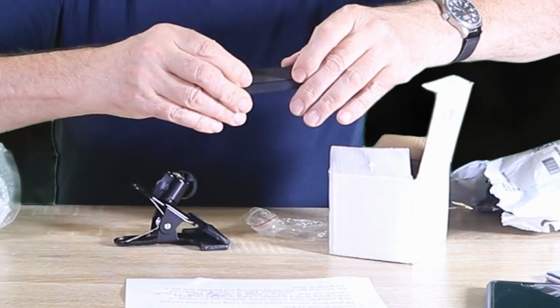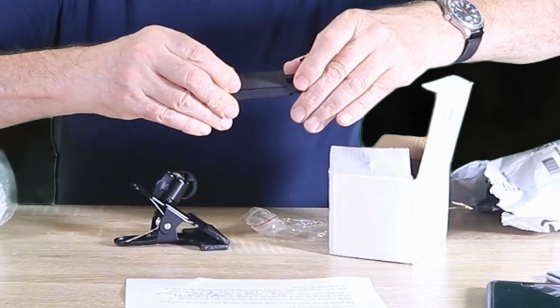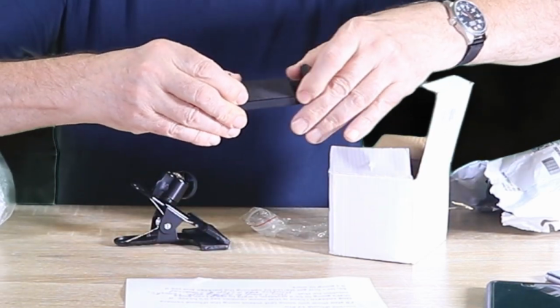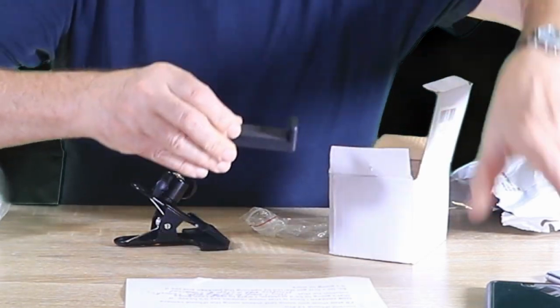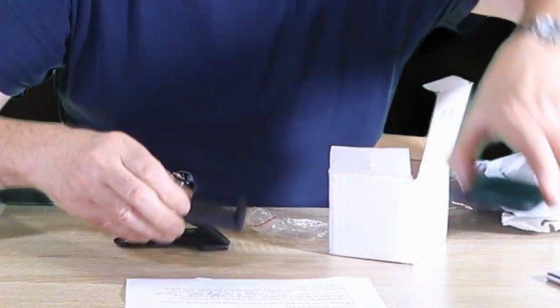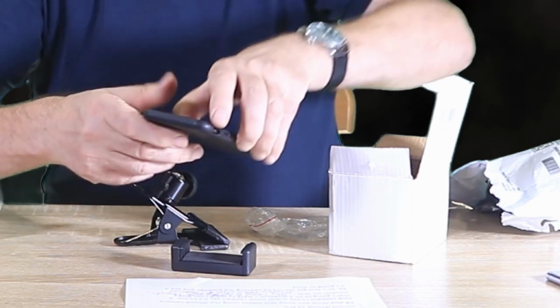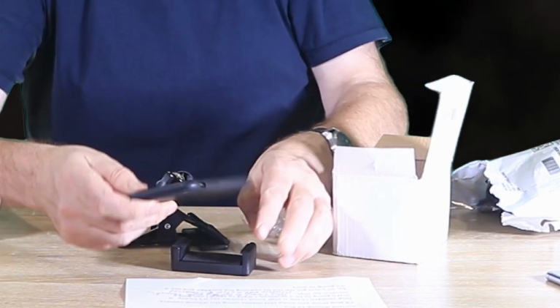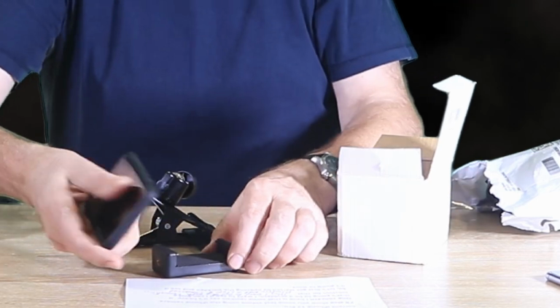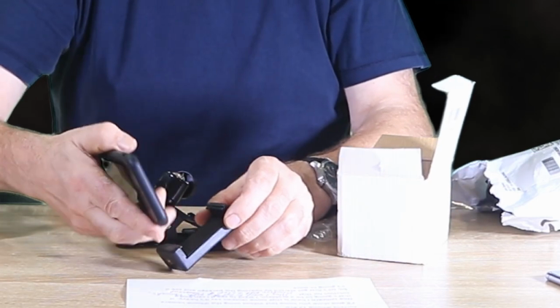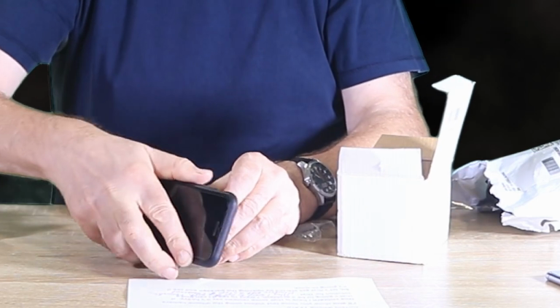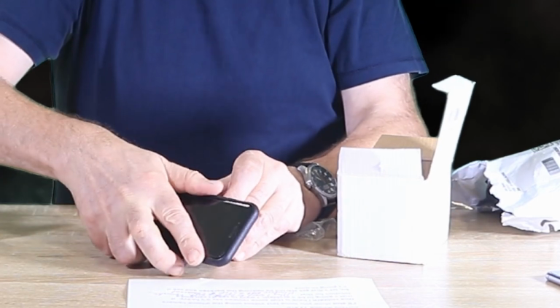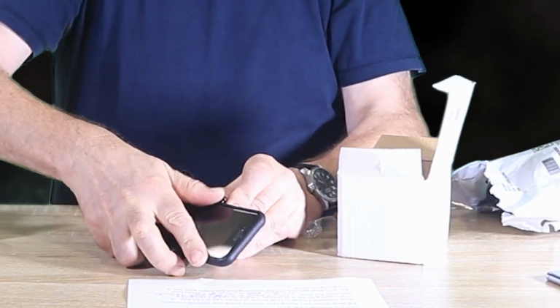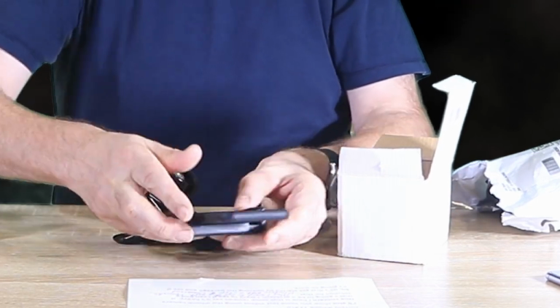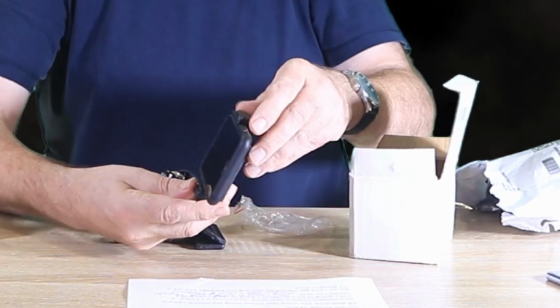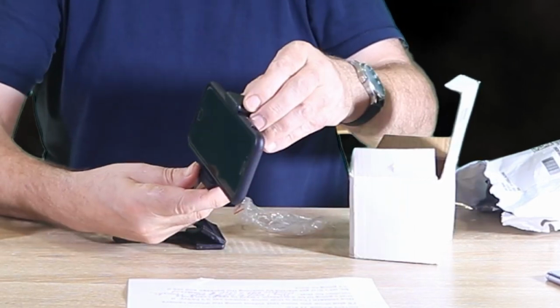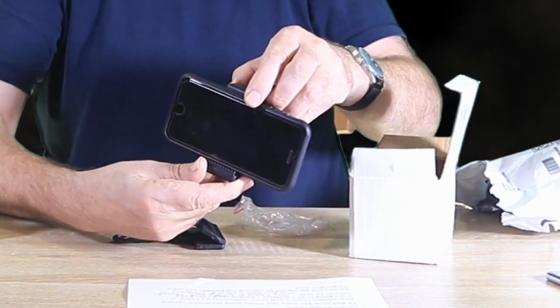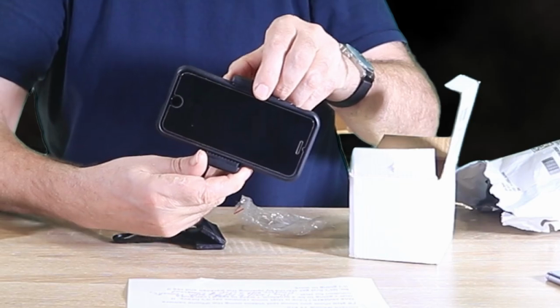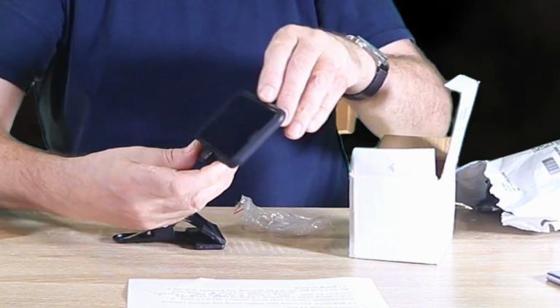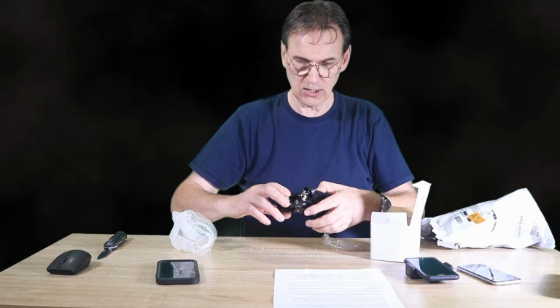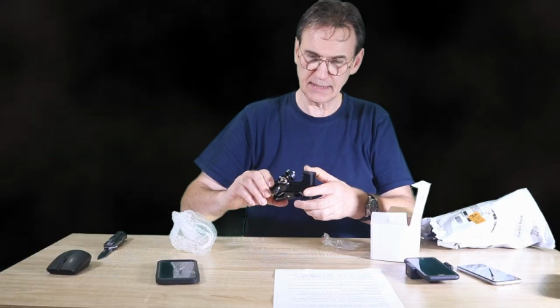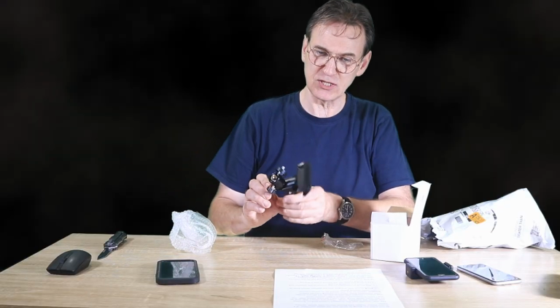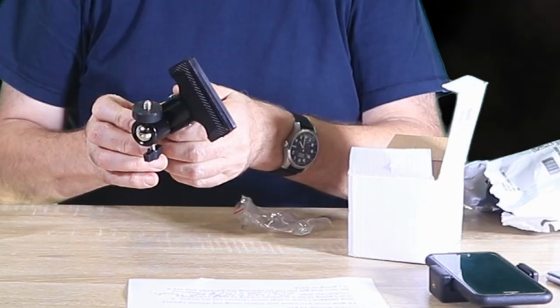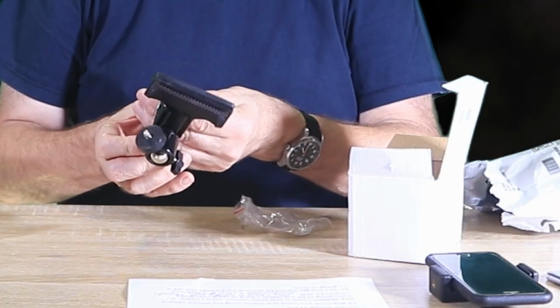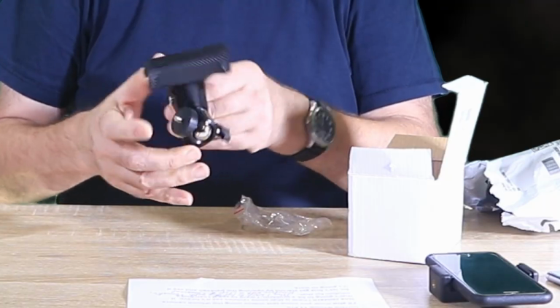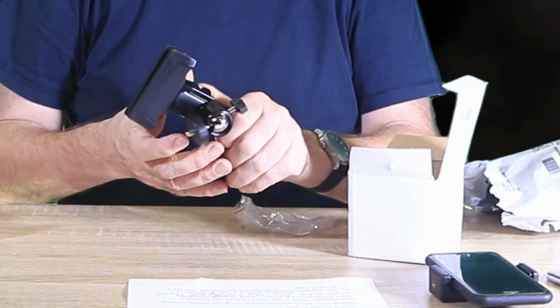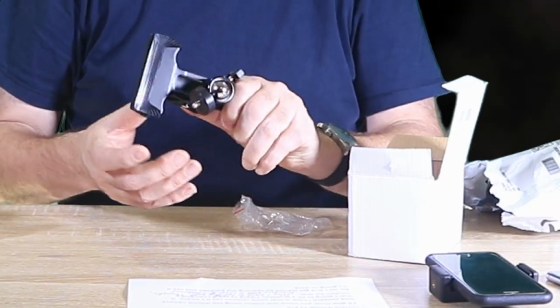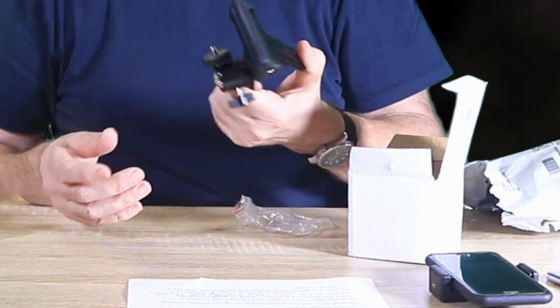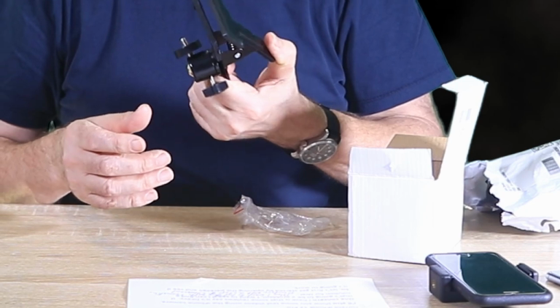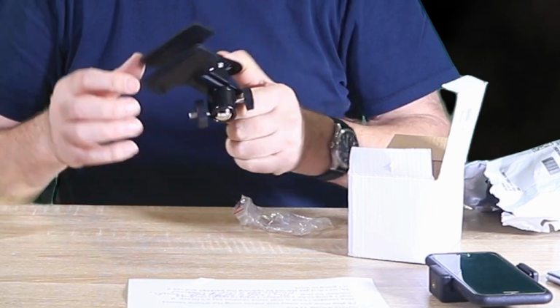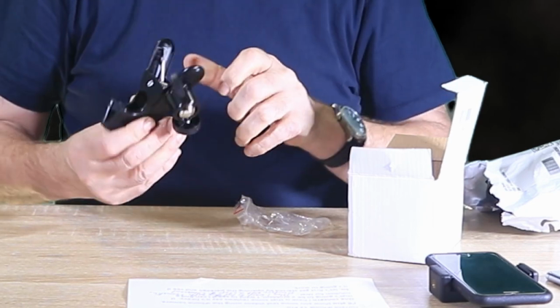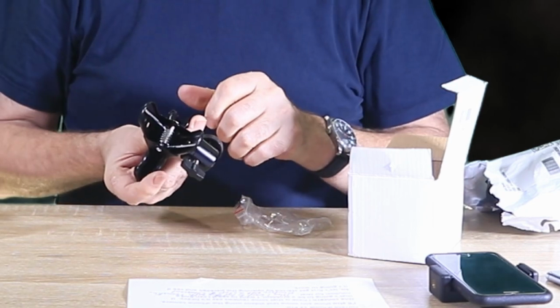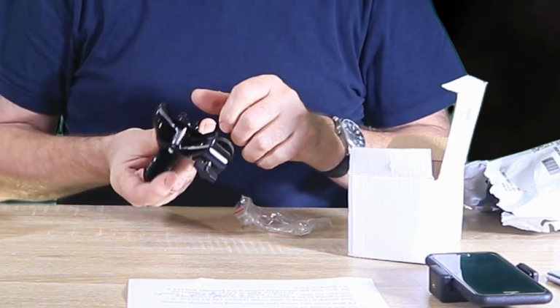So that's how it fits on the iPhone 7 — it seems to be holding pretty well. Now let's take a look at the clamp itself. The clamp is made out of metal; it's a good strong clamp with a good spring in there.